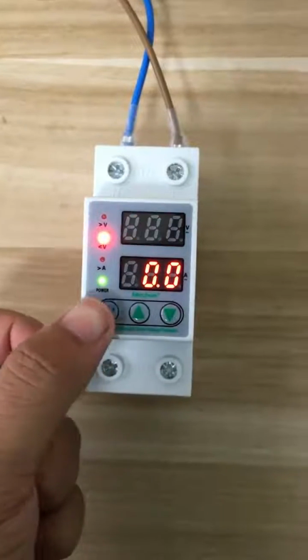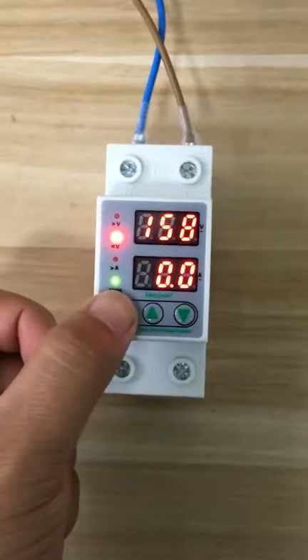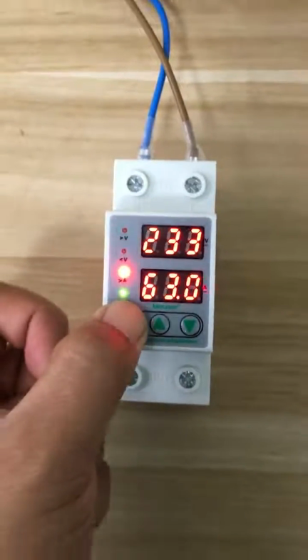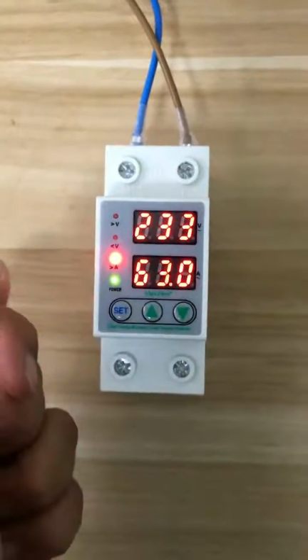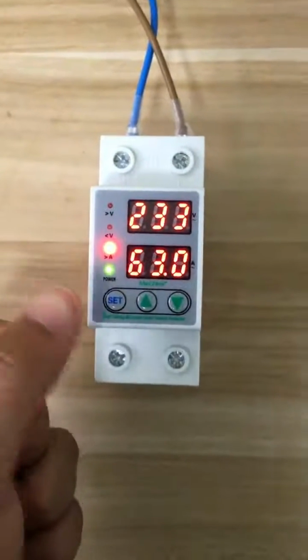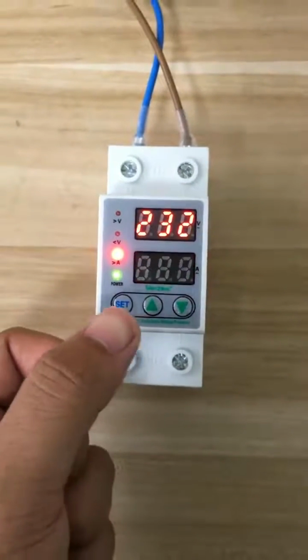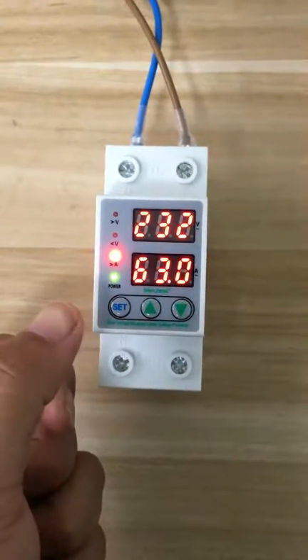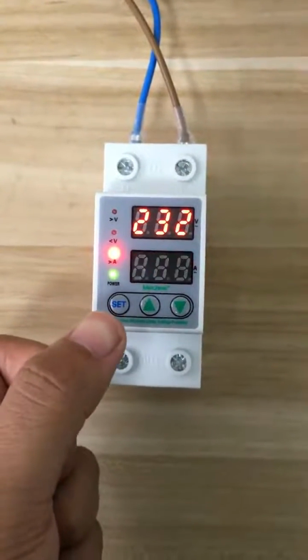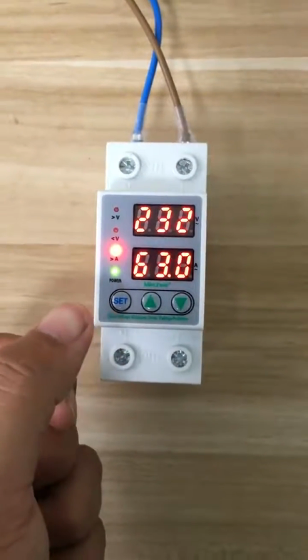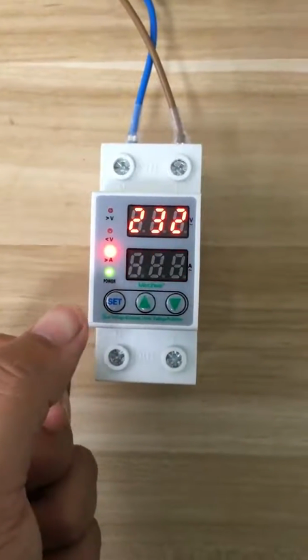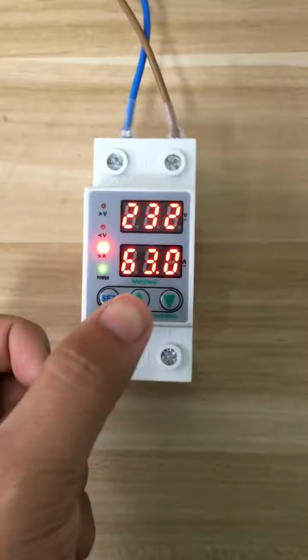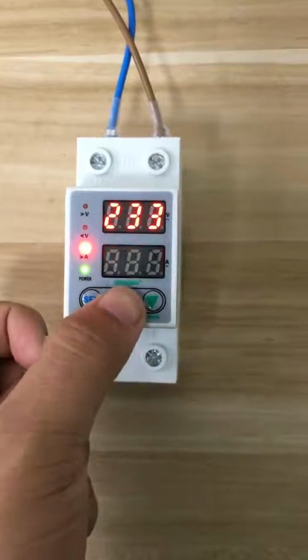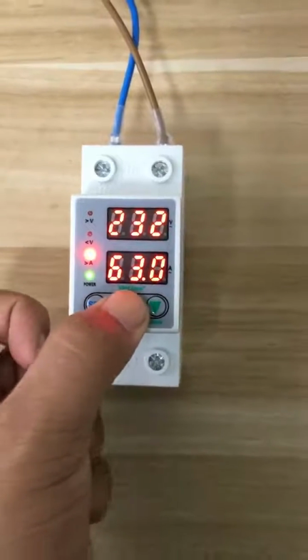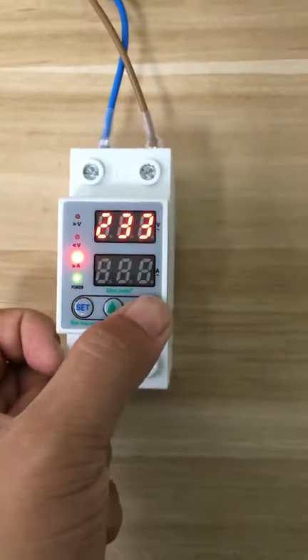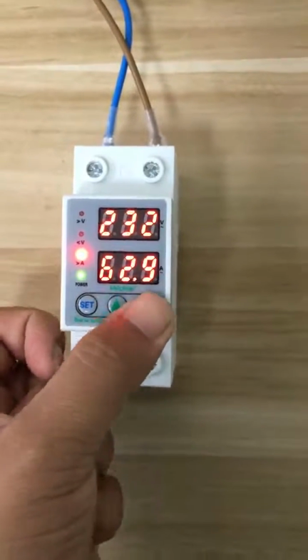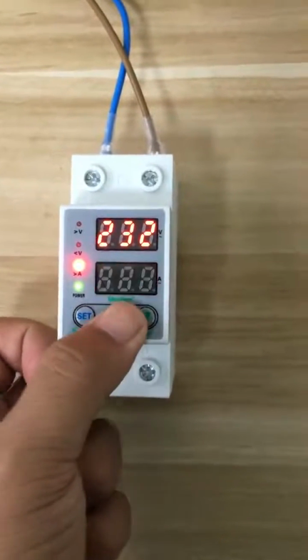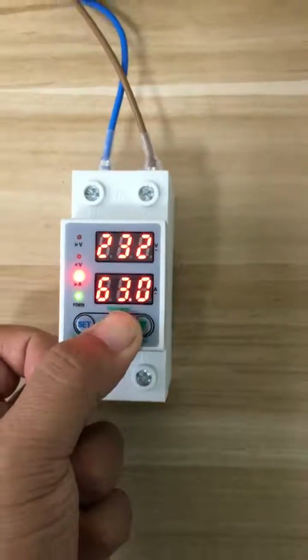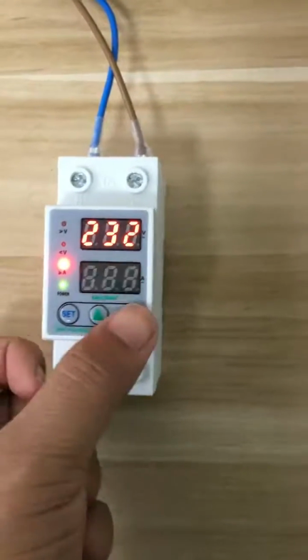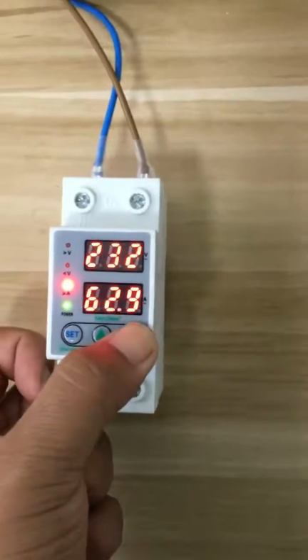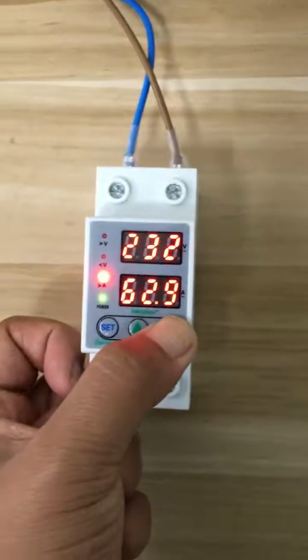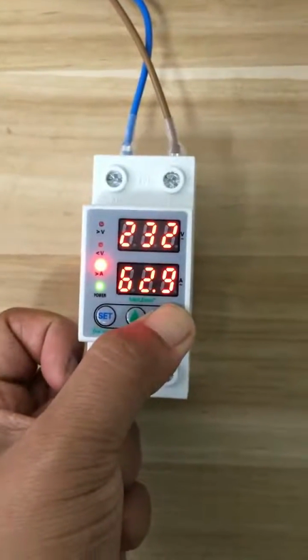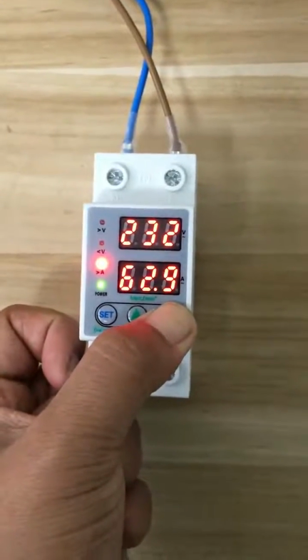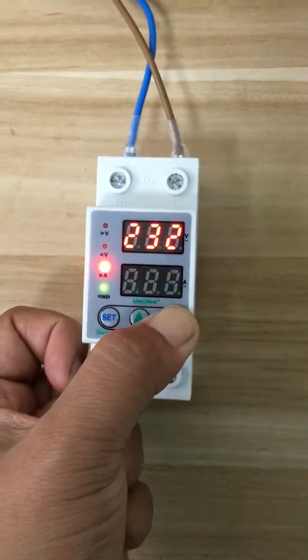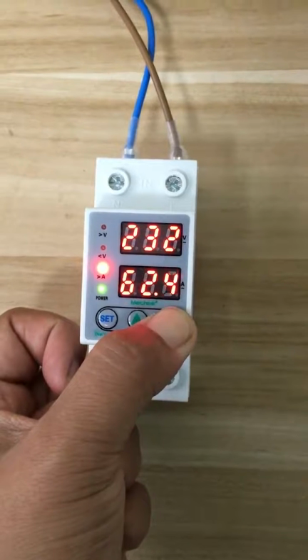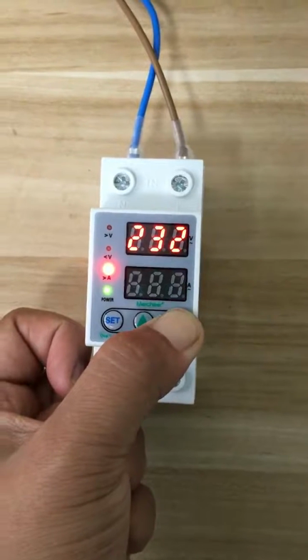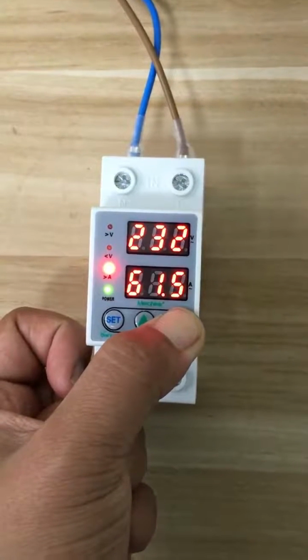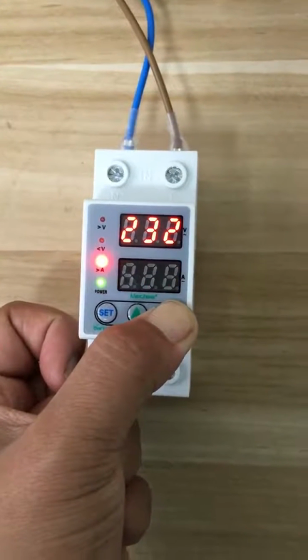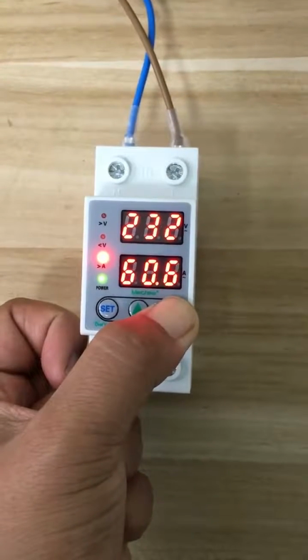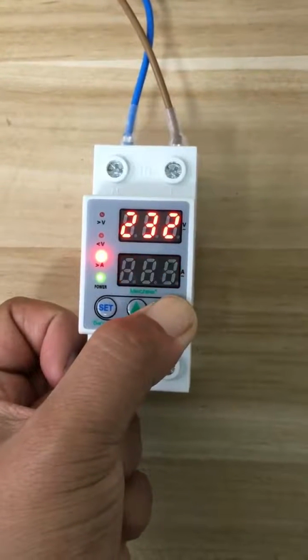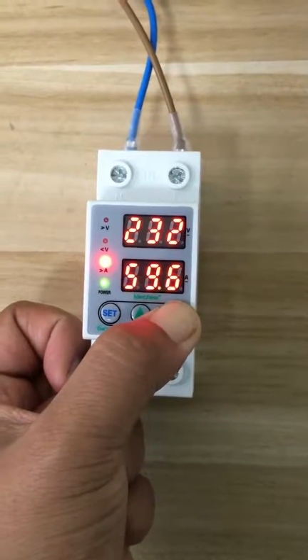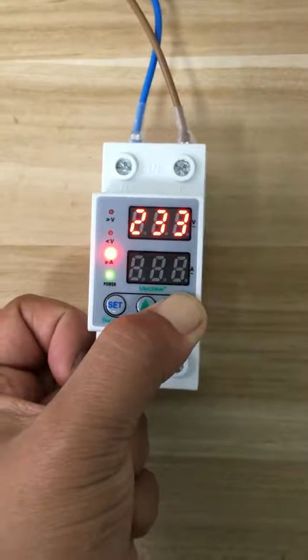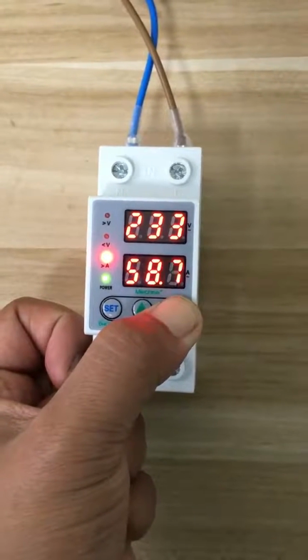Okay, then press set again. Now you are setting the overcurrent. You can also use up and down for the setting. Hold the button and the number will change very fast.